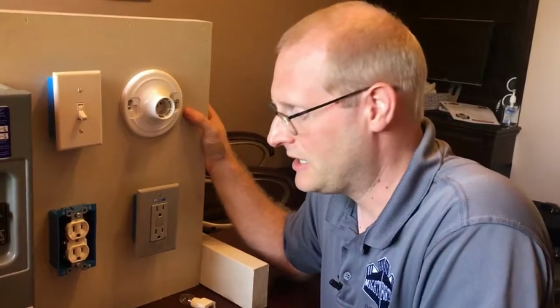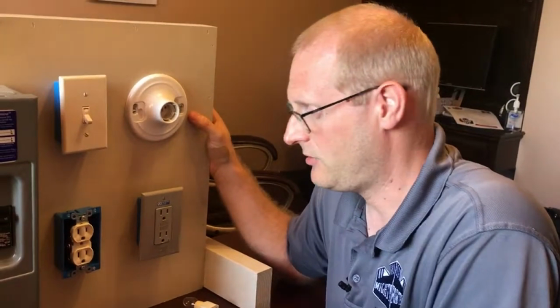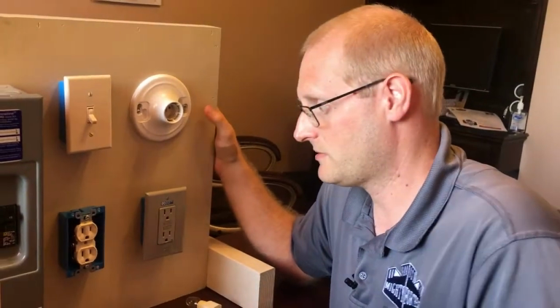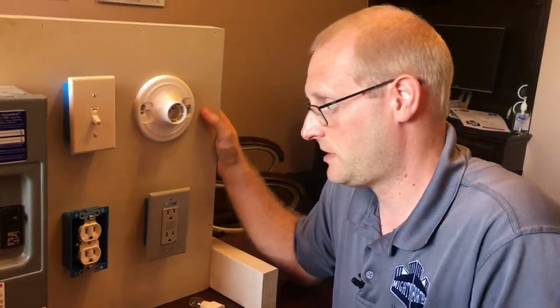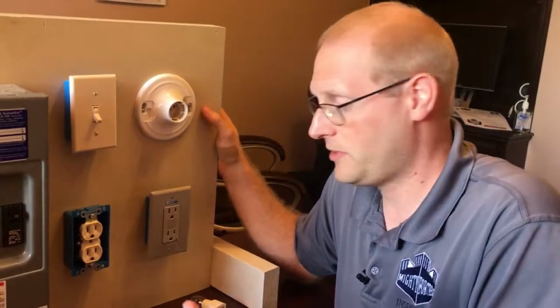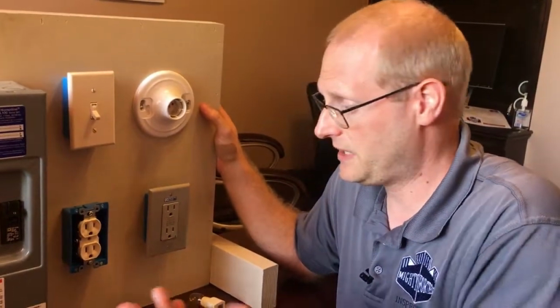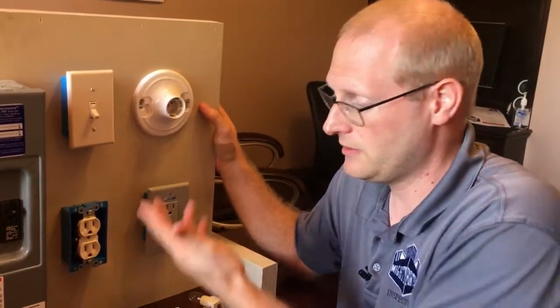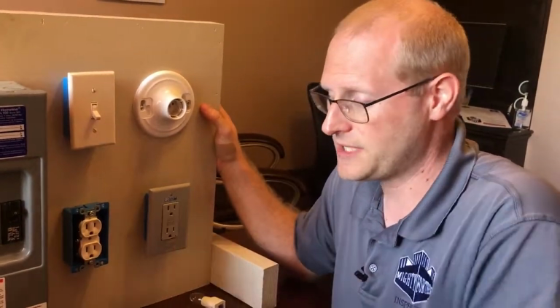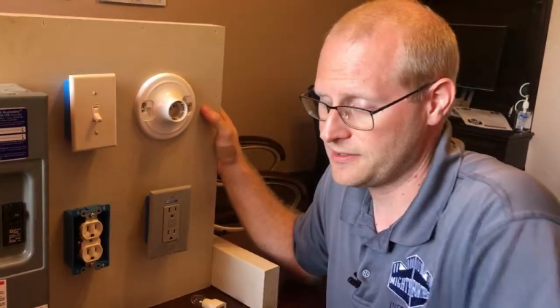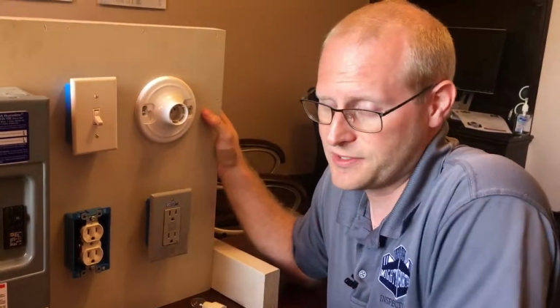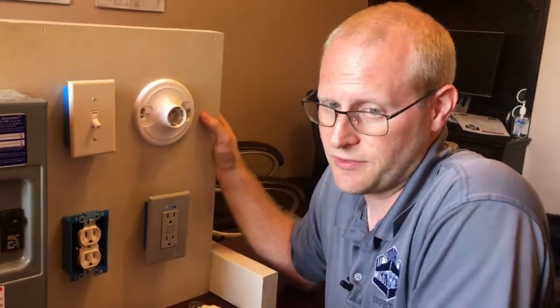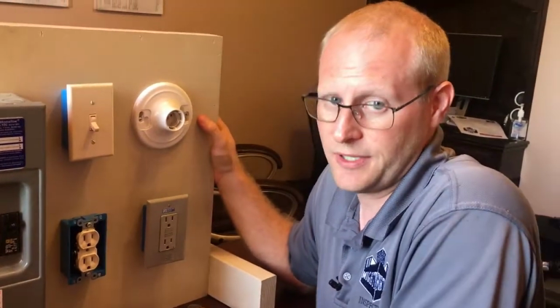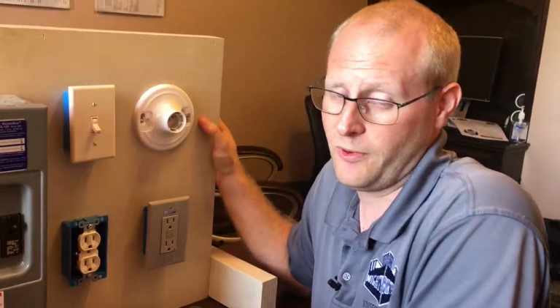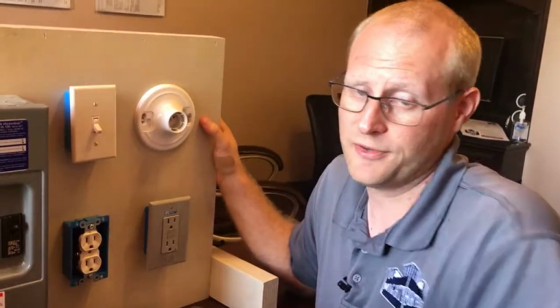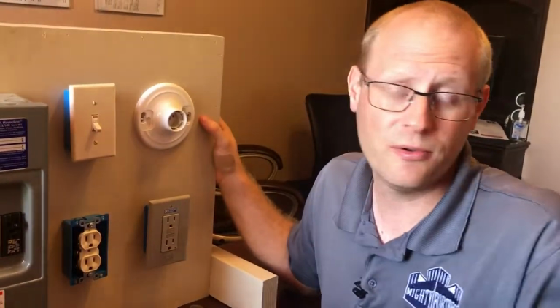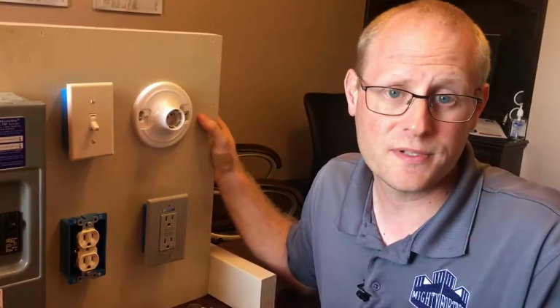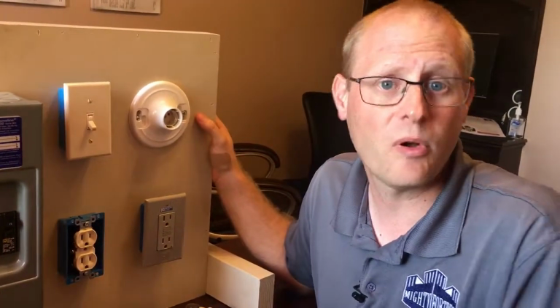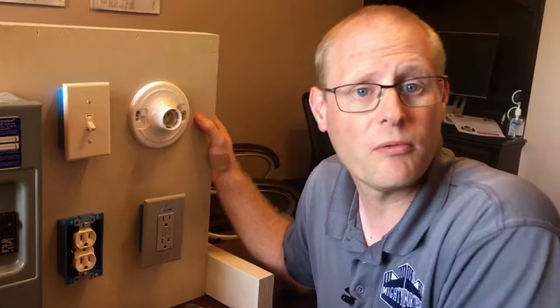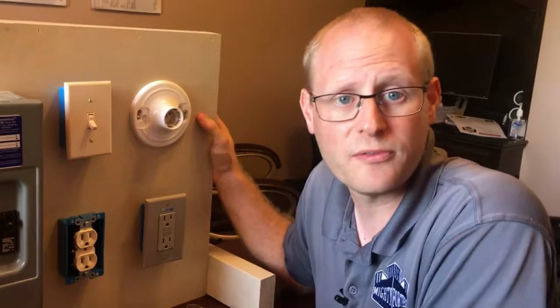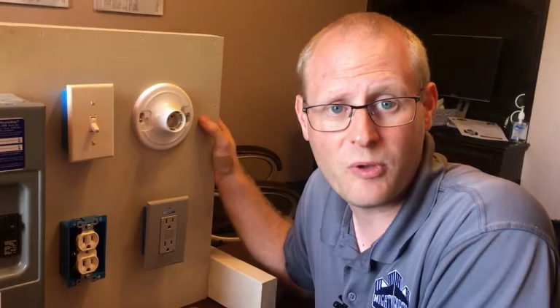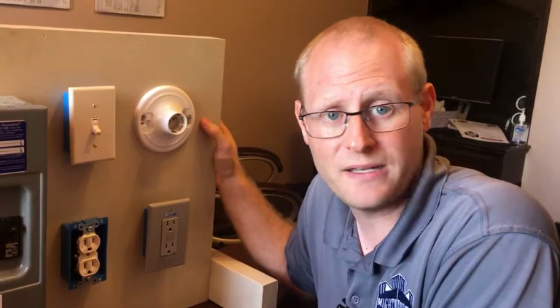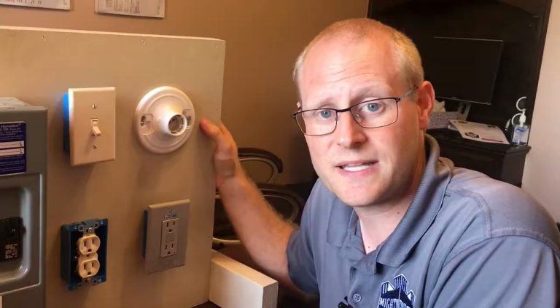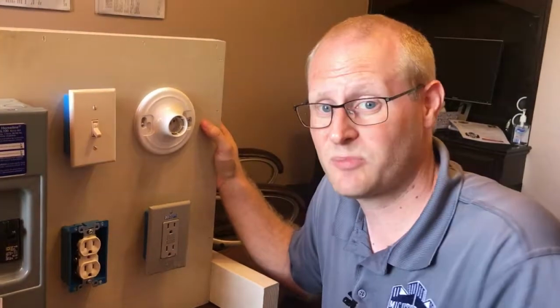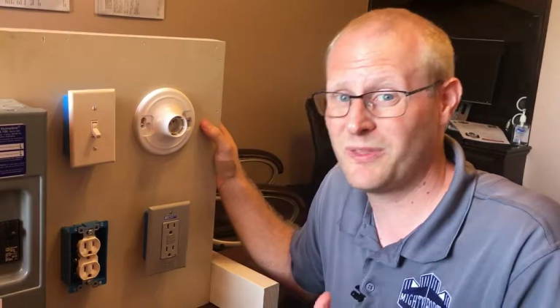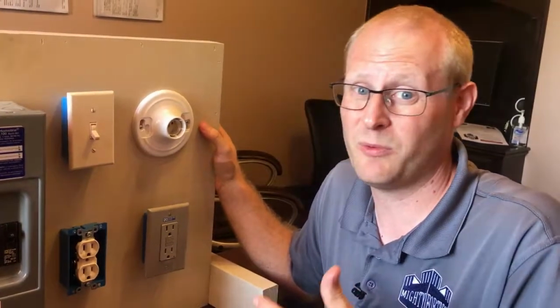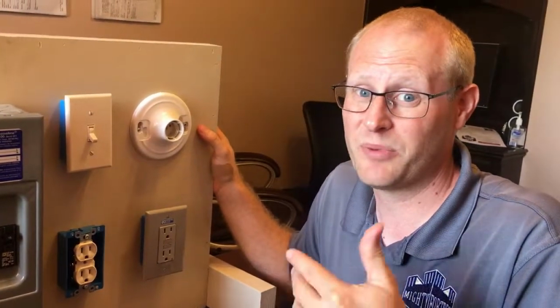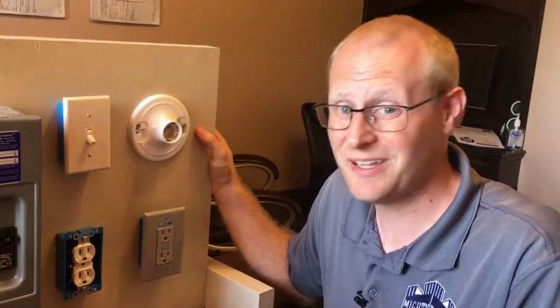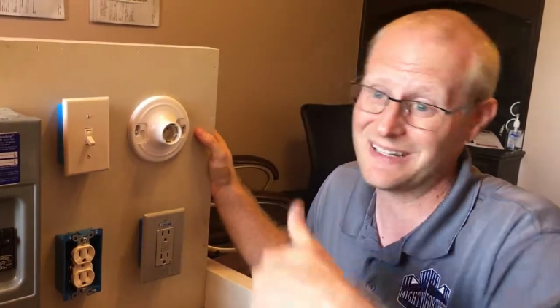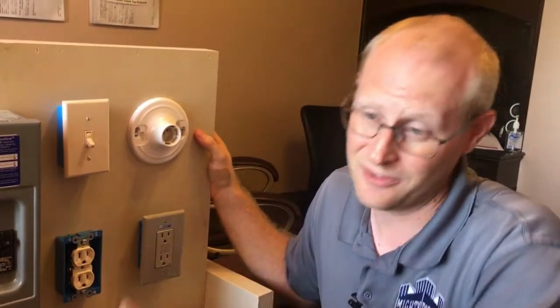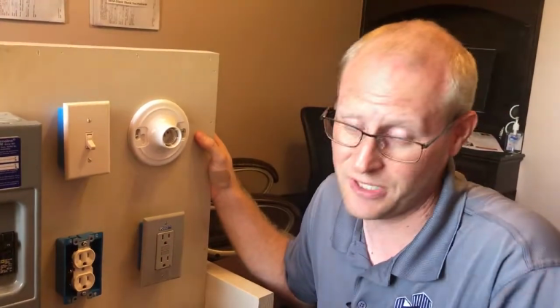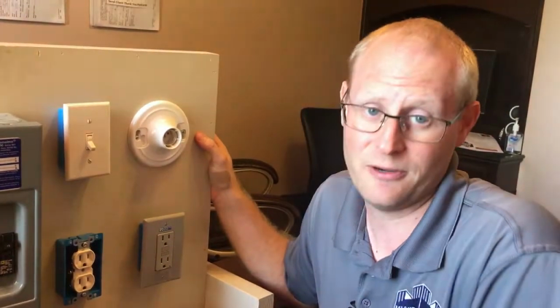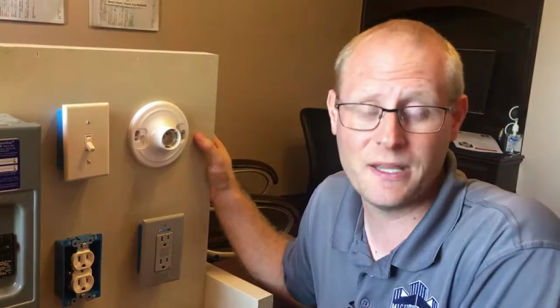On a scale of one to ten, loose outlets is generally a one or two. It's a small maintenance task, but one that we want to prevent getting to a nine or a ten.